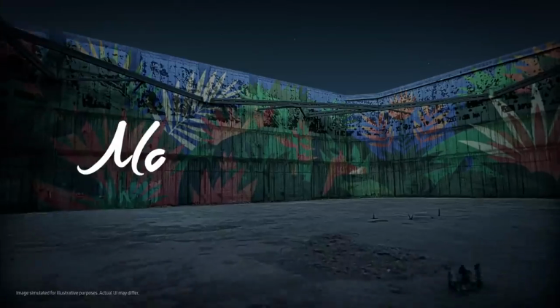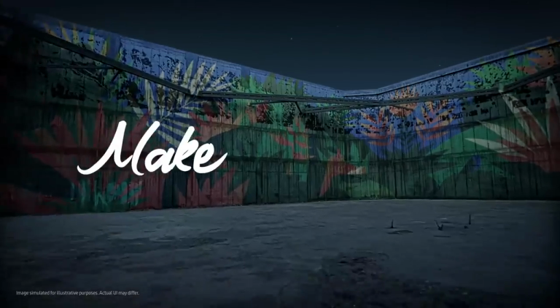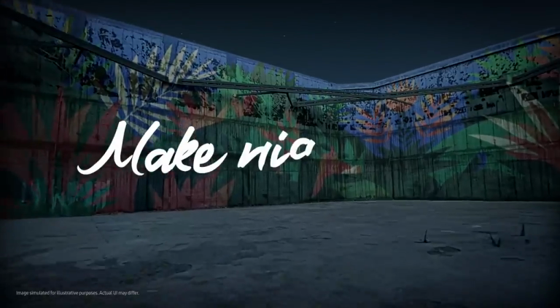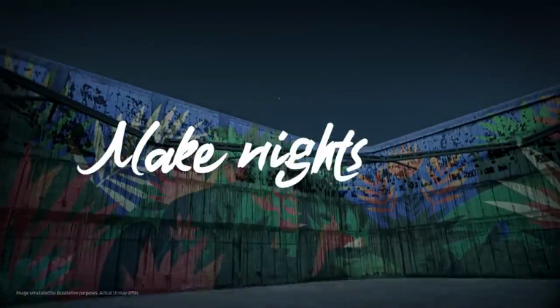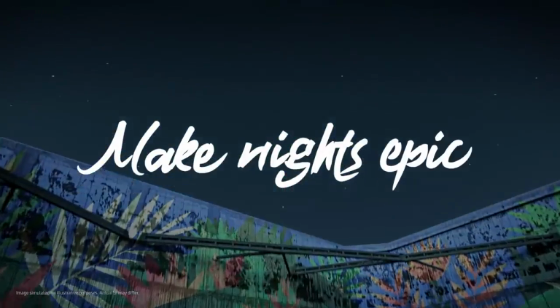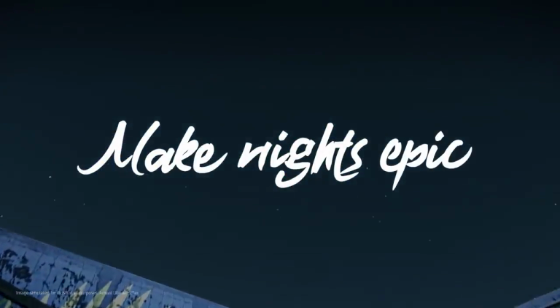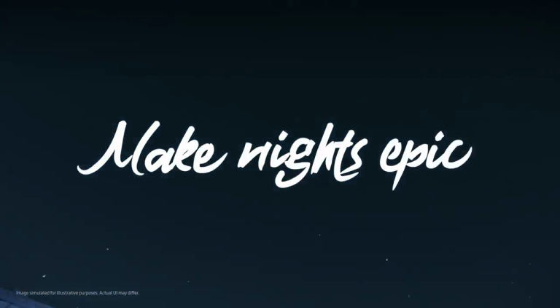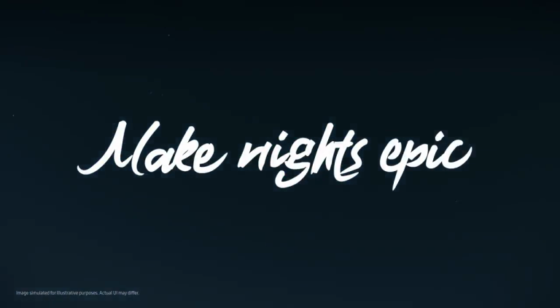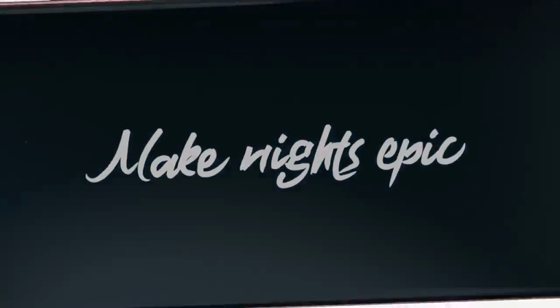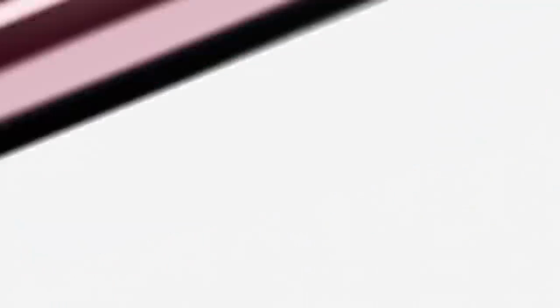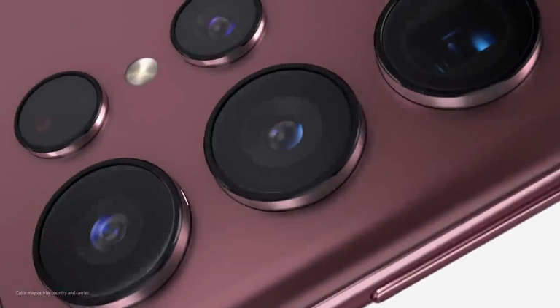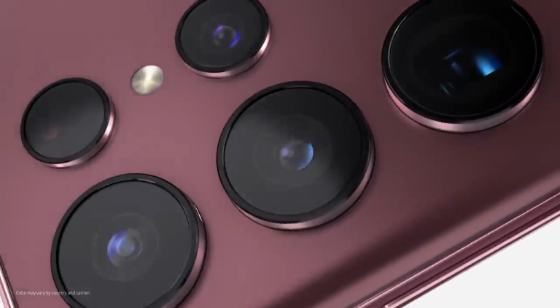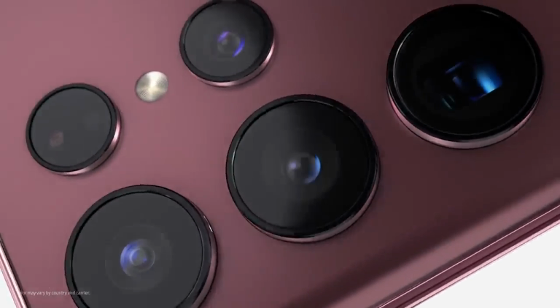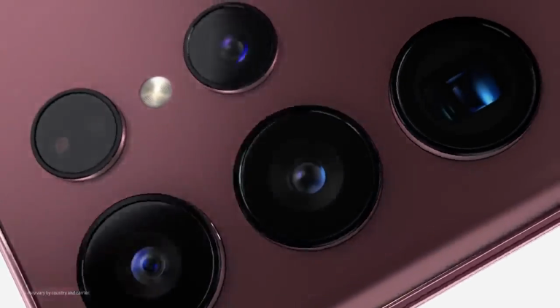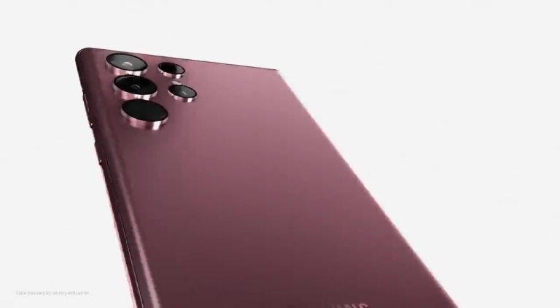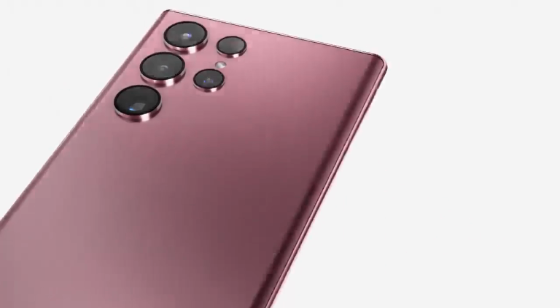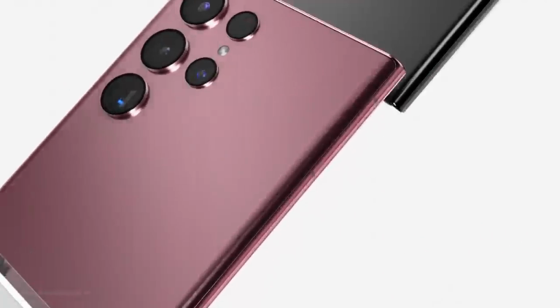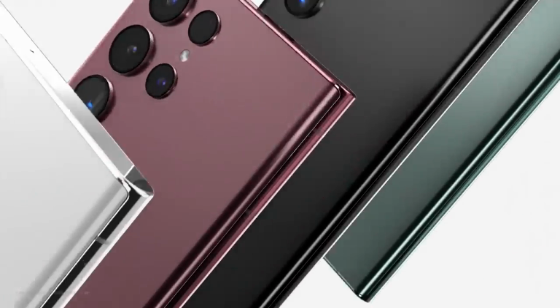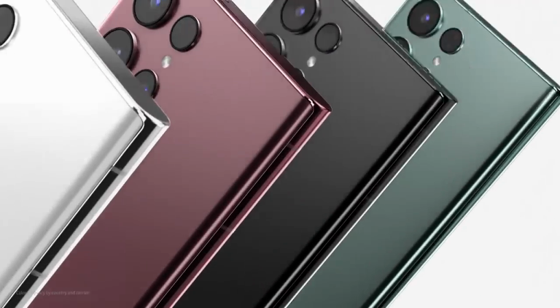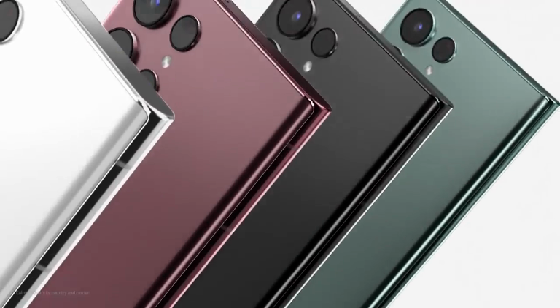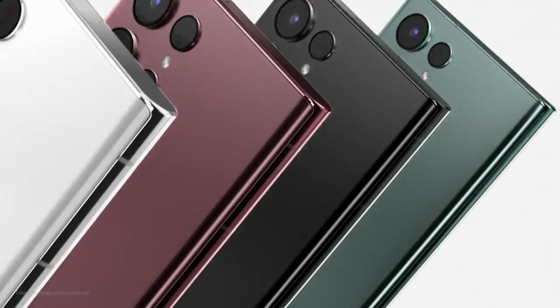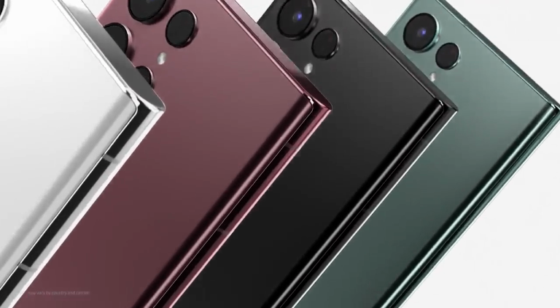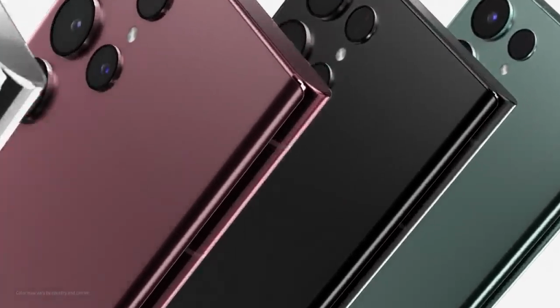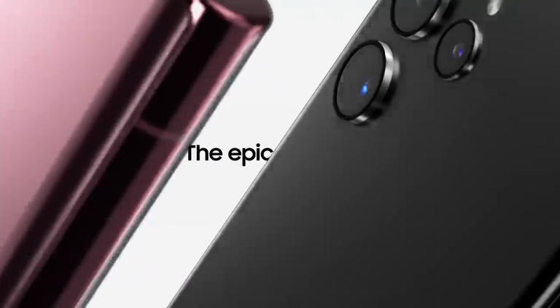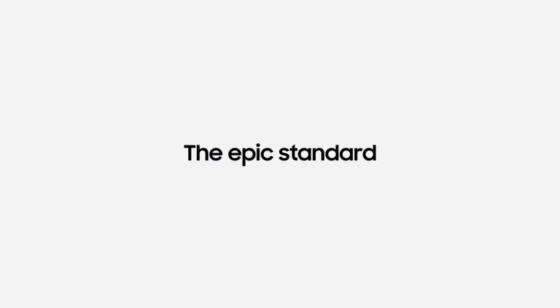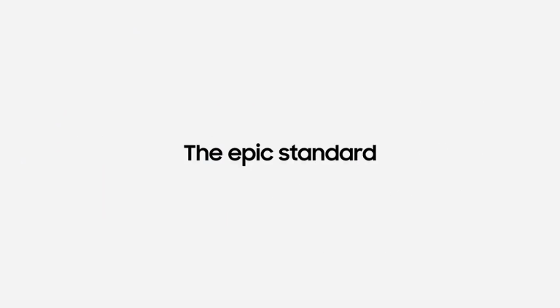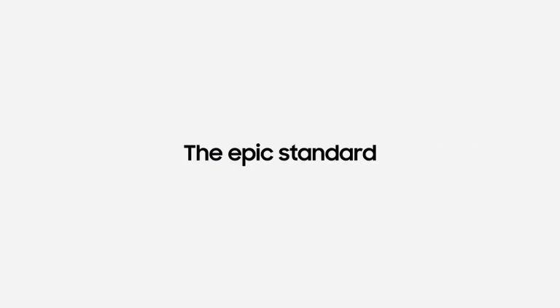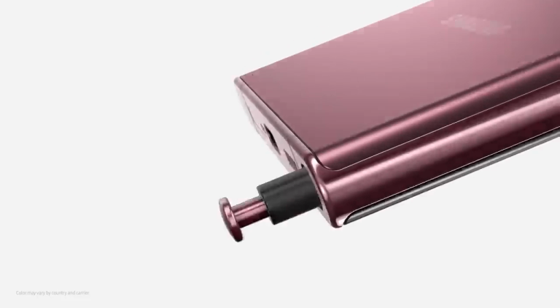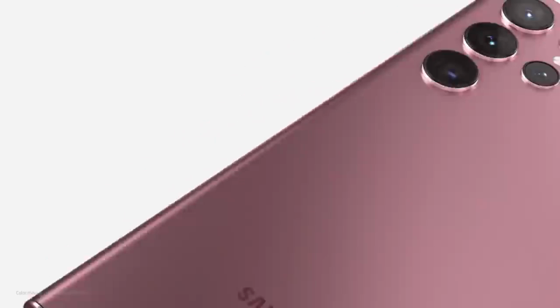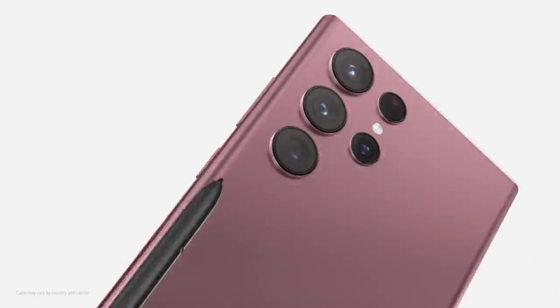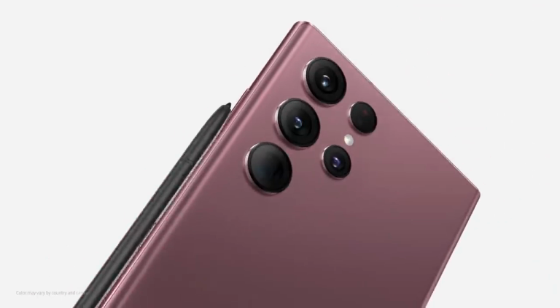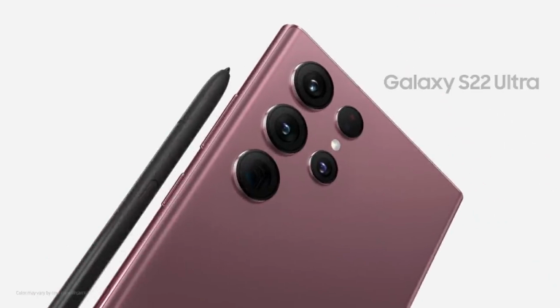With the power of nightography to make nights epic and a noteworthy new look, Galaxy S22 Ultra breaks all the rules of what a smartphone can do. Welcome to the epic standard. Galaxy S22 Ultra.